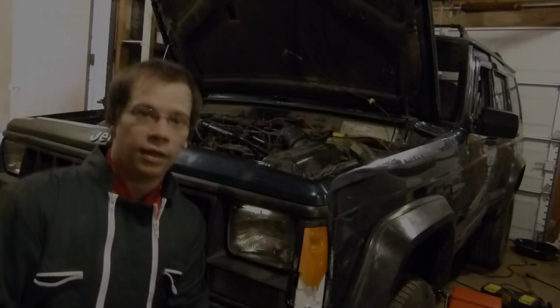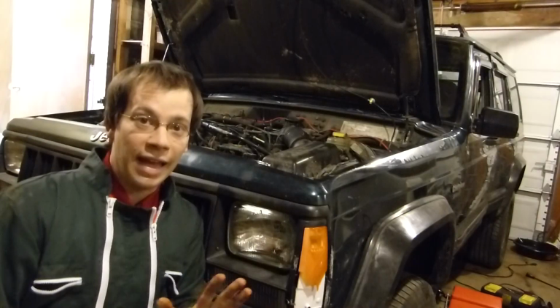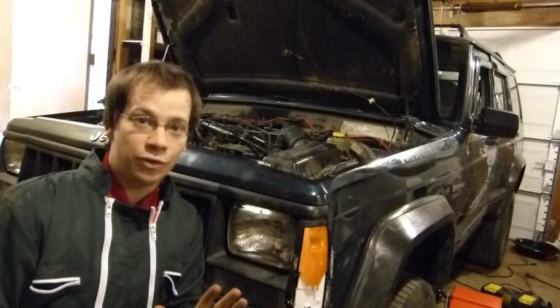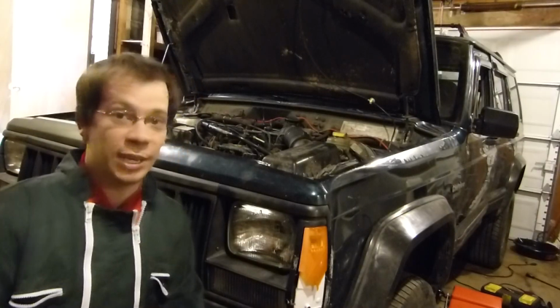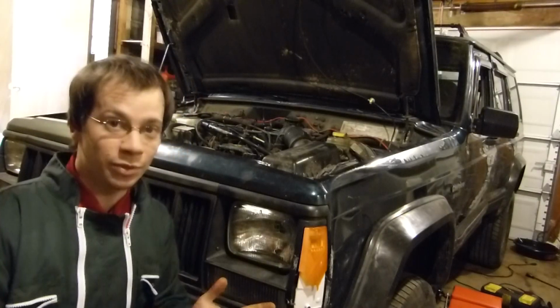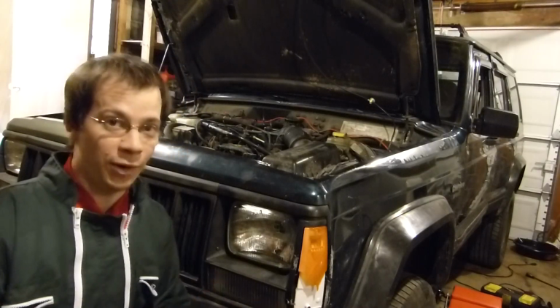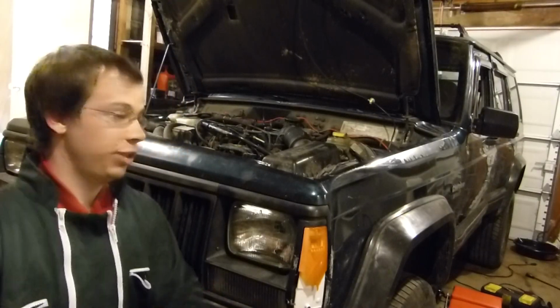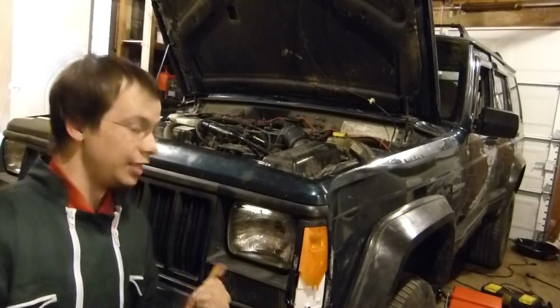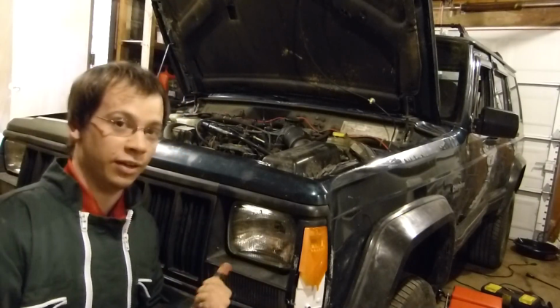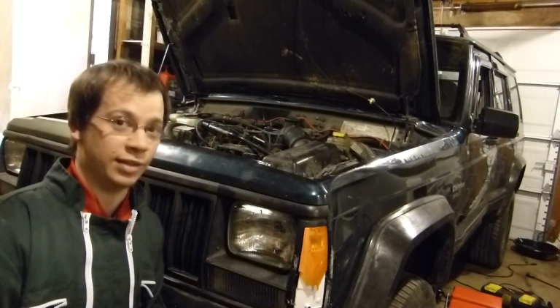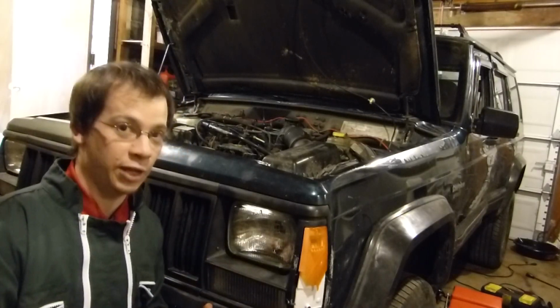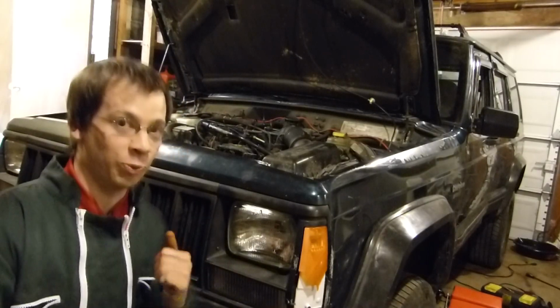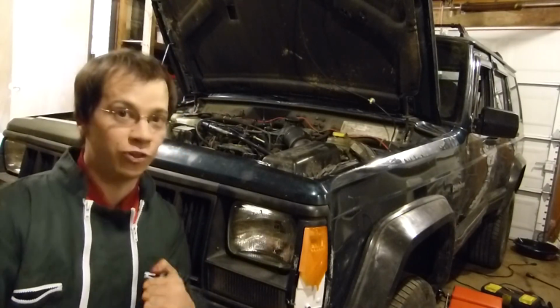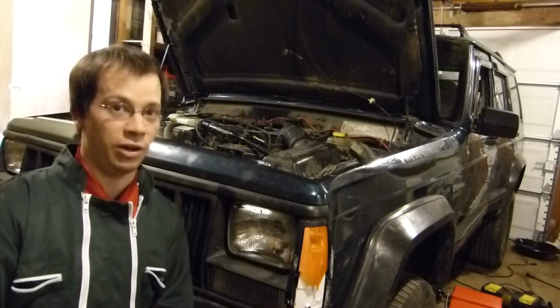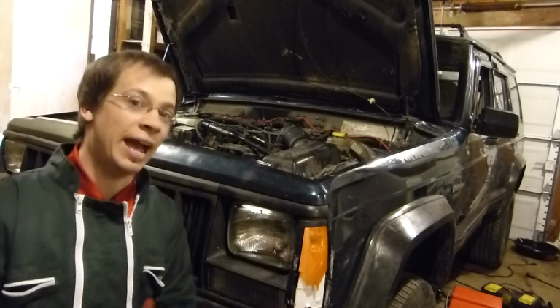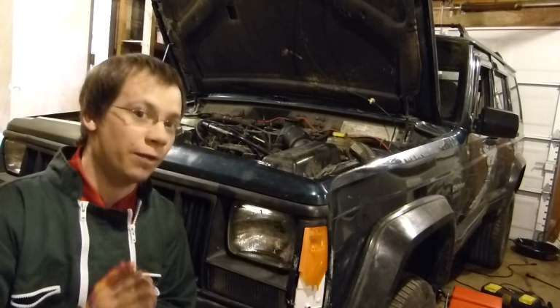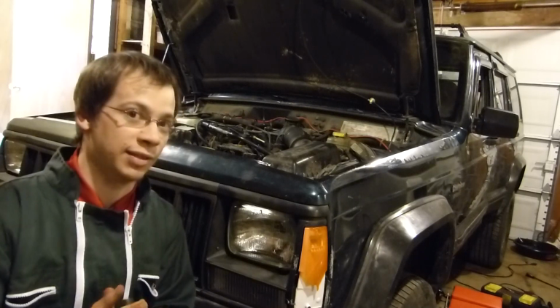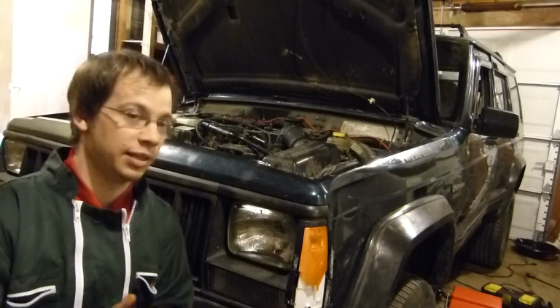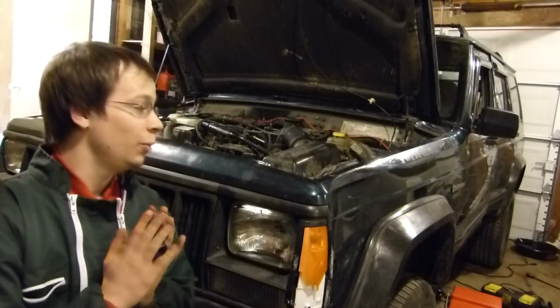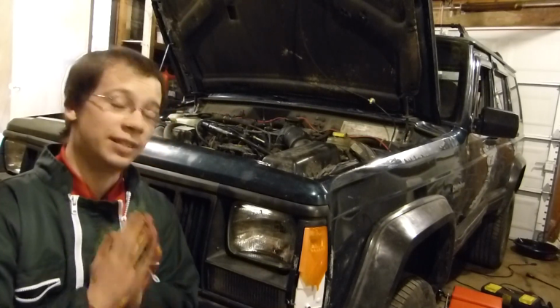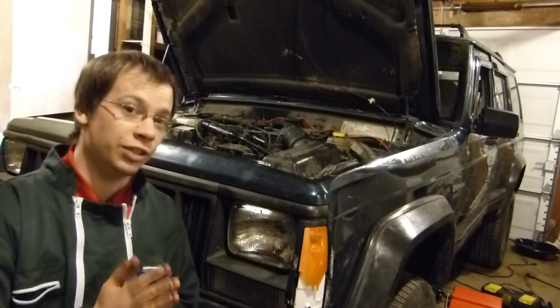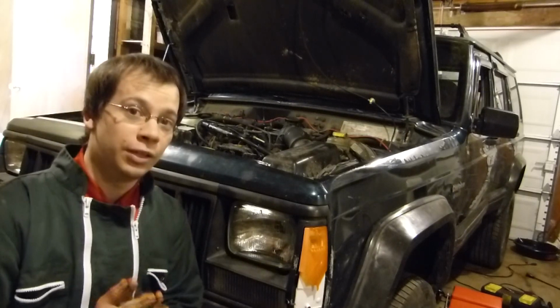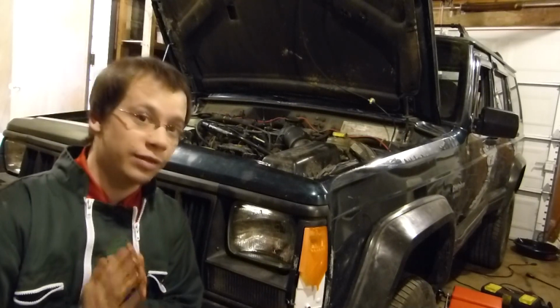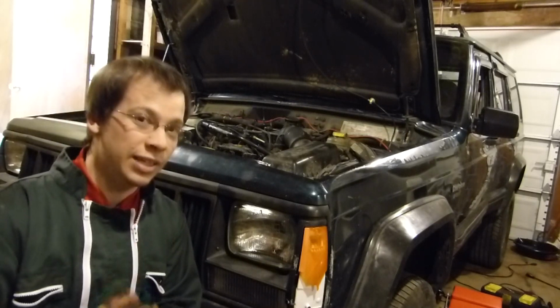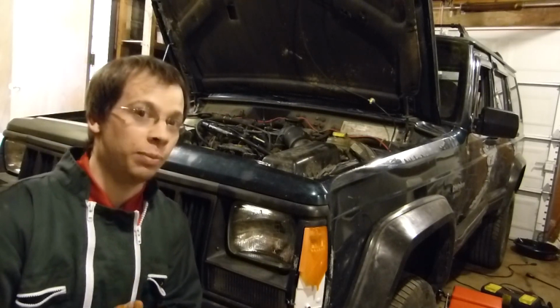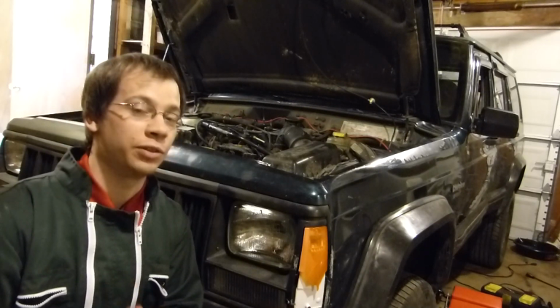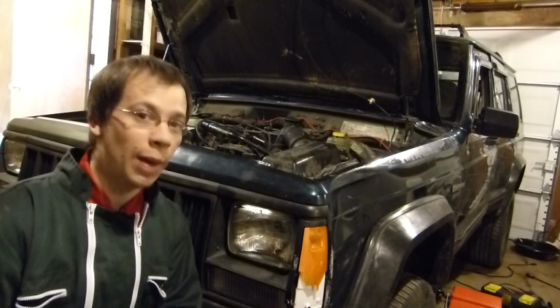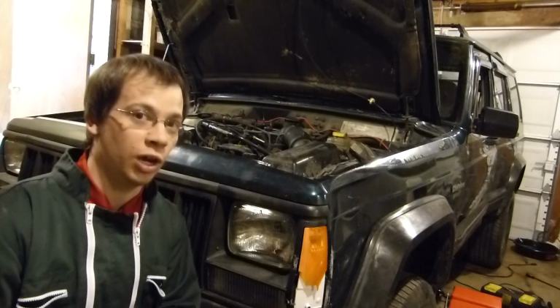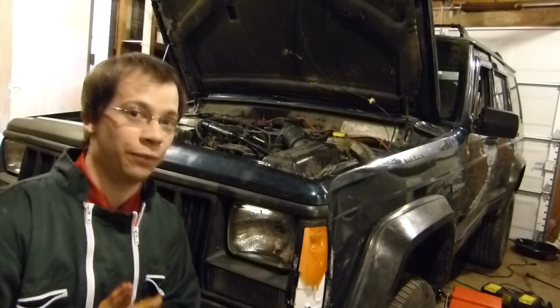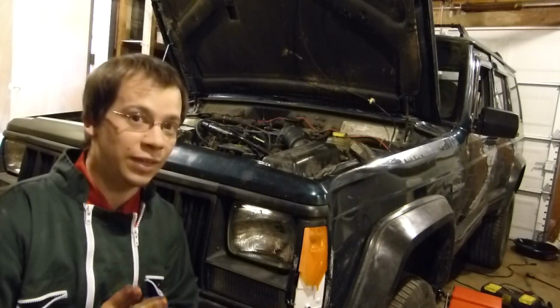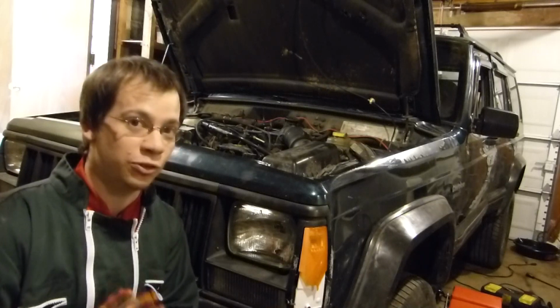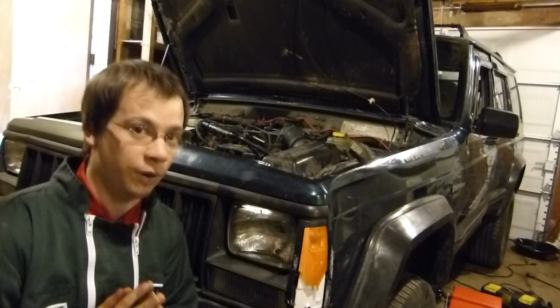Hi, I'm David Tracy and welcome to my garage. This here is a $600 beater Jeep Cherokee that I bought off of Craigslist with the intention to drive 1,600 miles to Moab, Utah for the 50th Easter Jeep Safari.